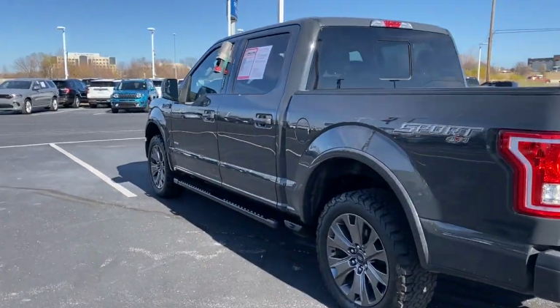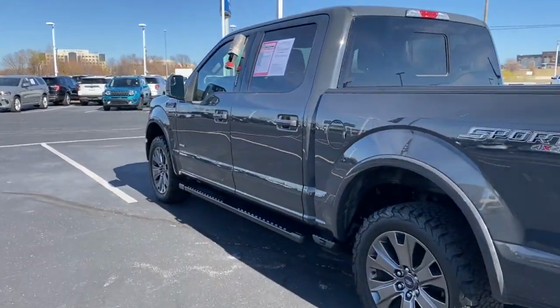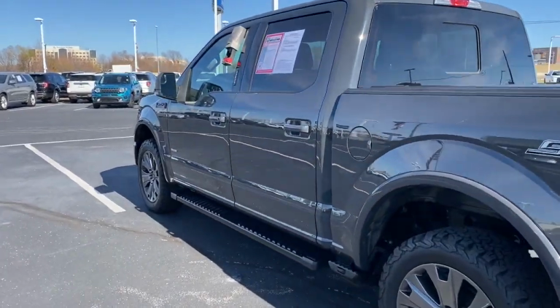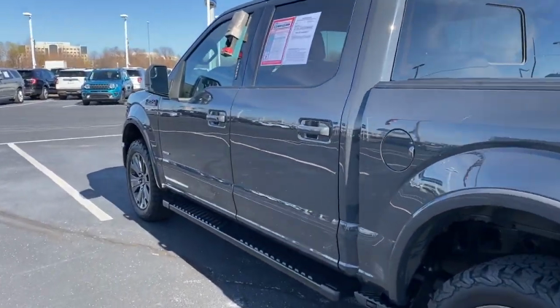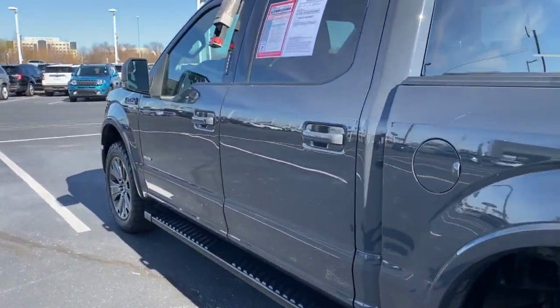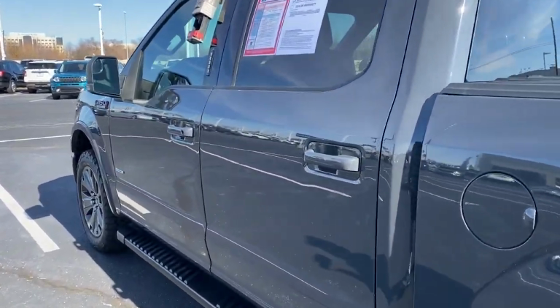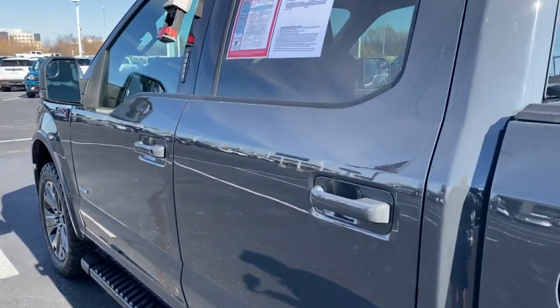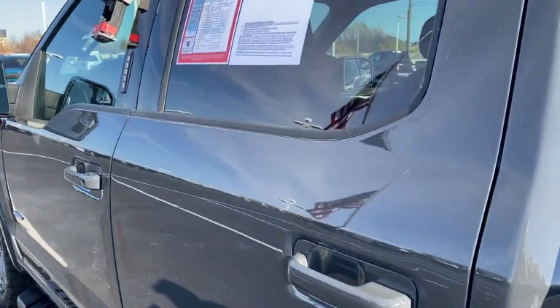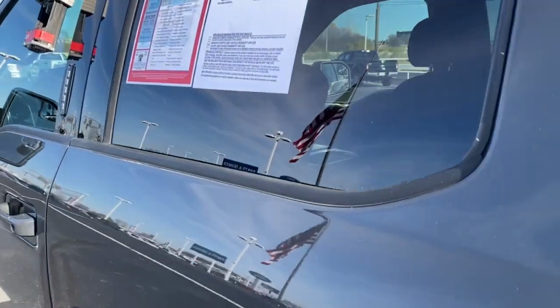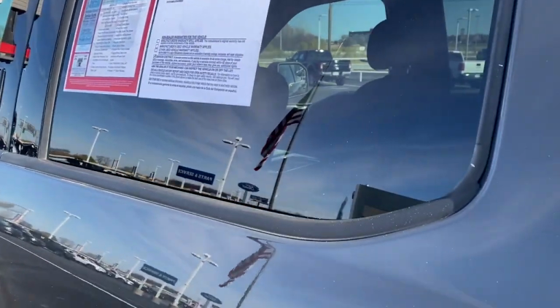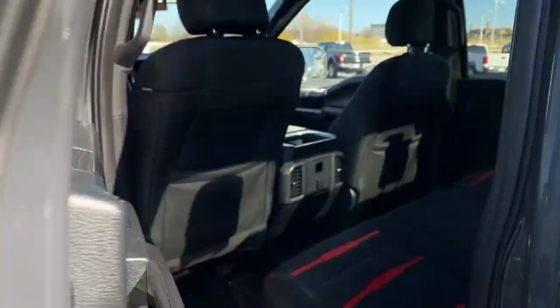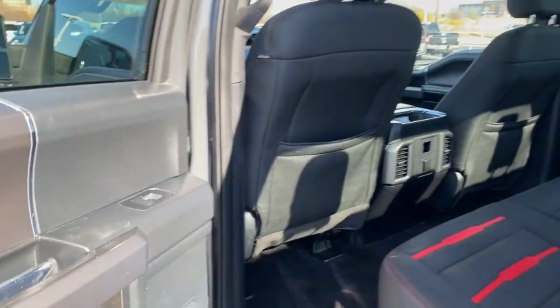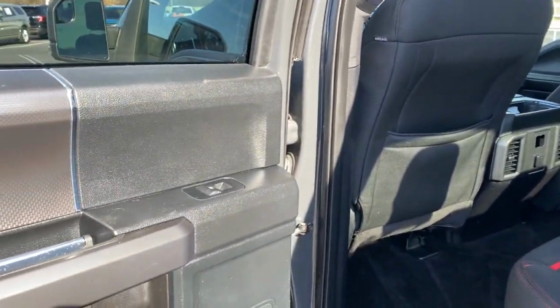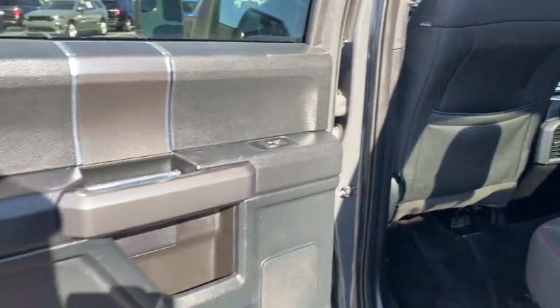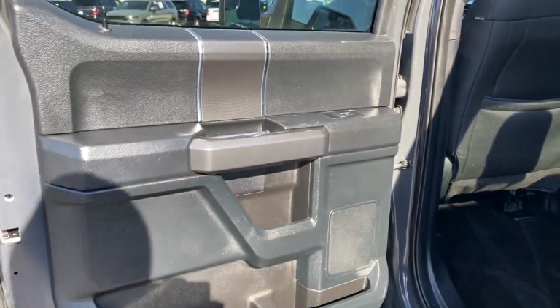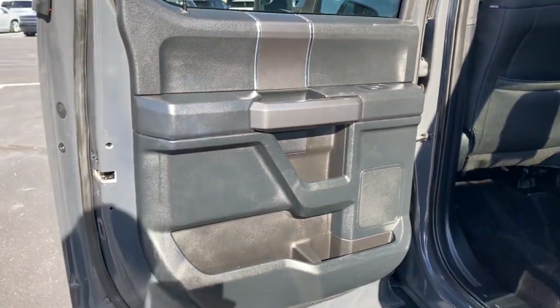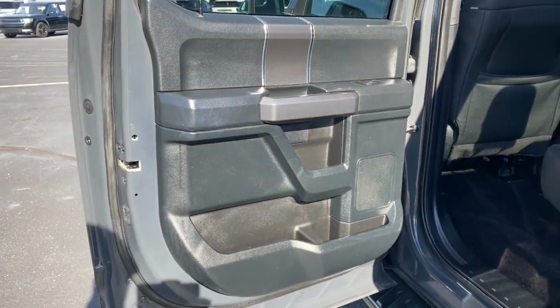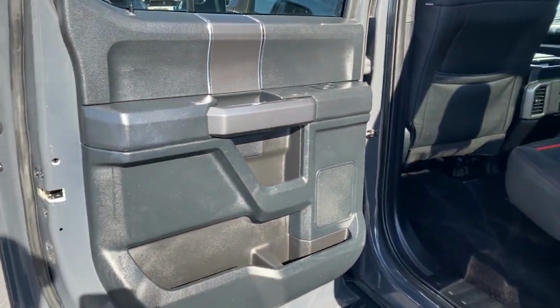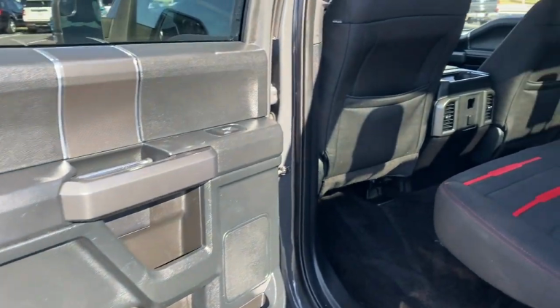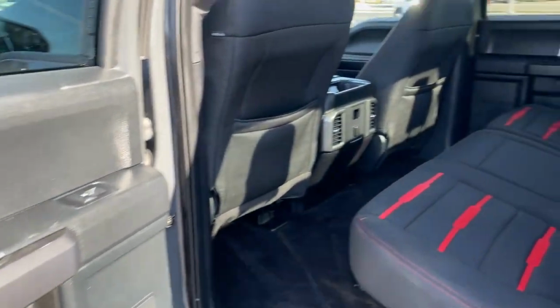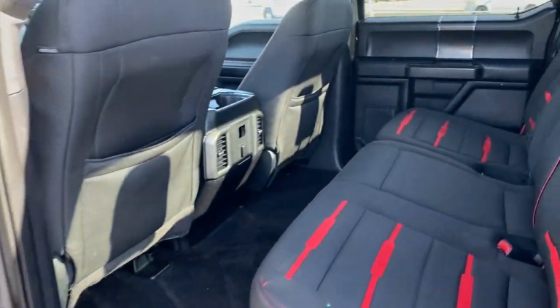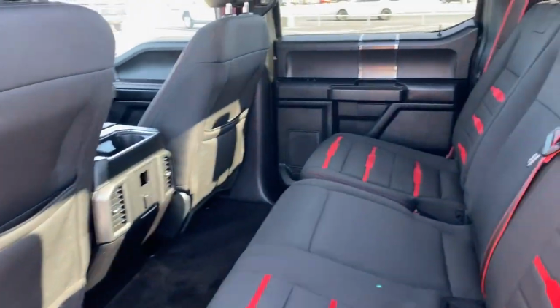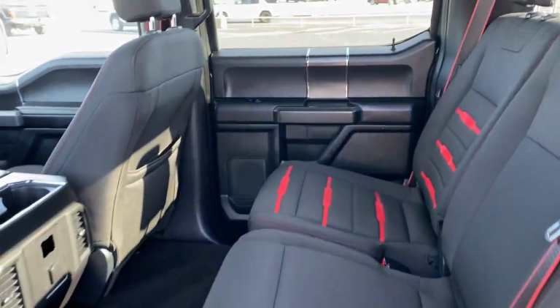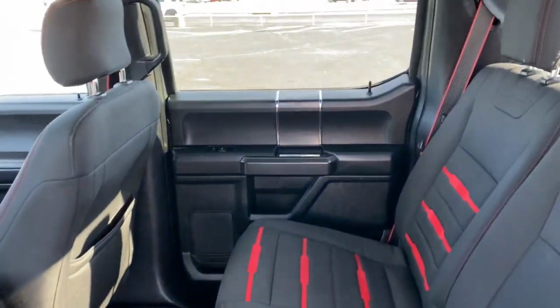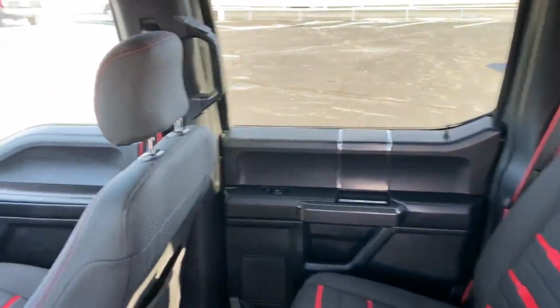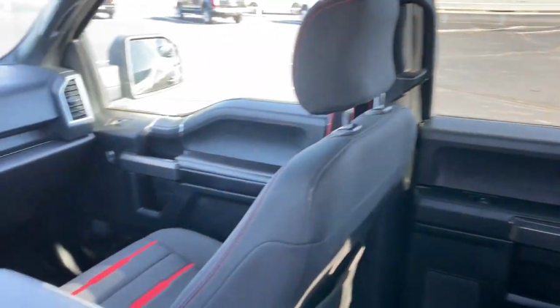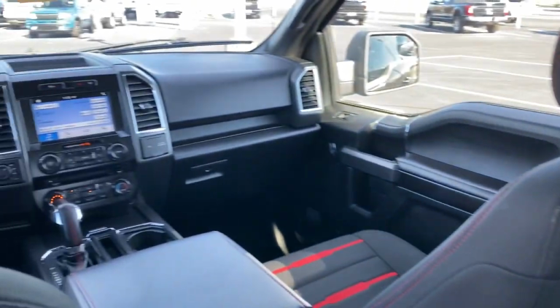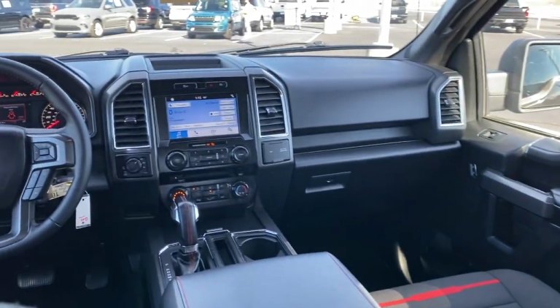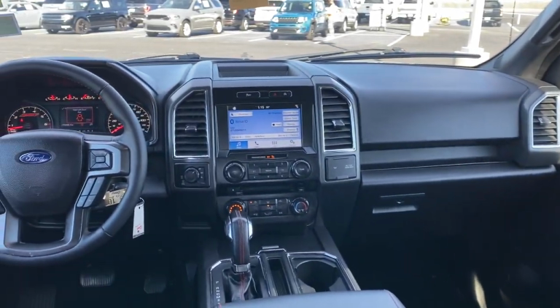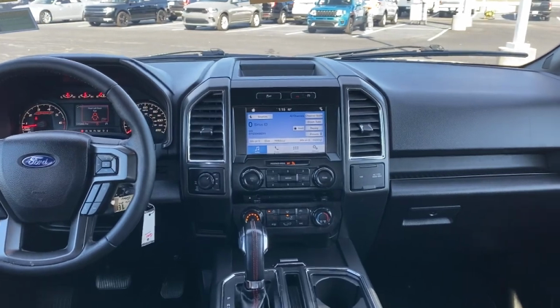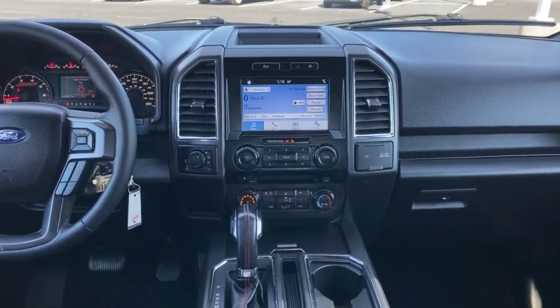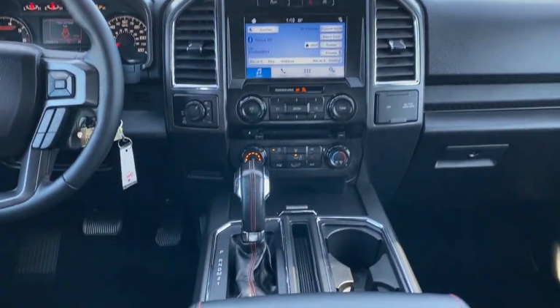Keyless entry, 4-wheel drive, fog lamps, Bluetooth connection, steering wheel audio controls, aluminum wheels, passenger adjustable lumbar, stability control, pass-through rear seat, split bench seat.